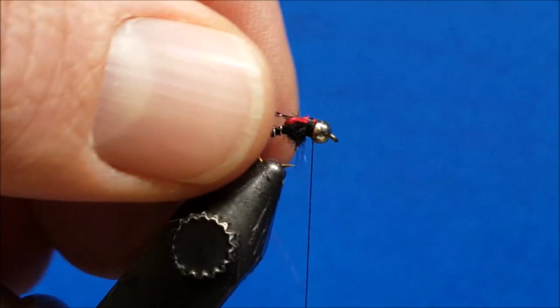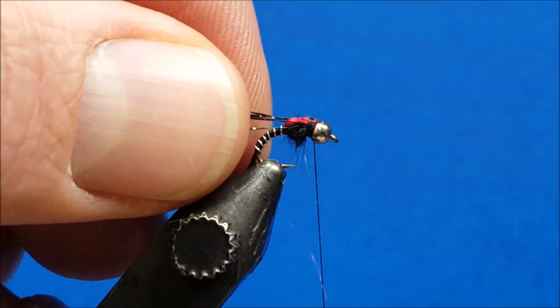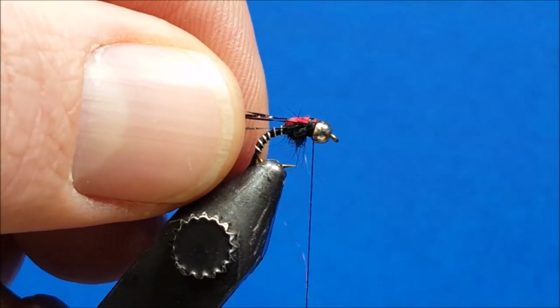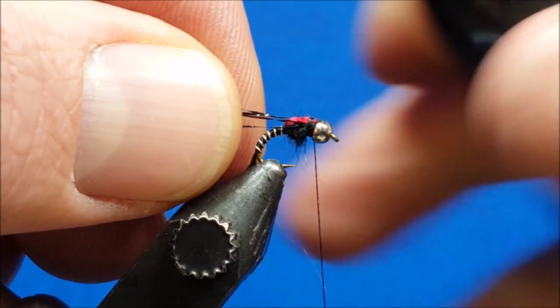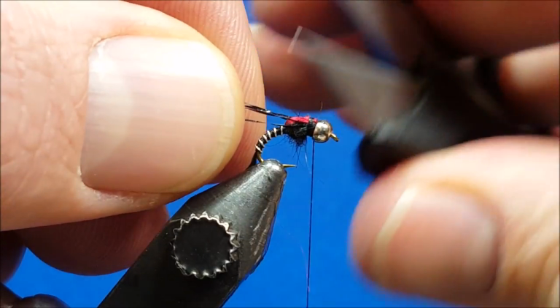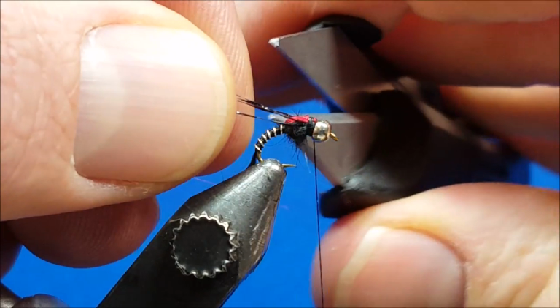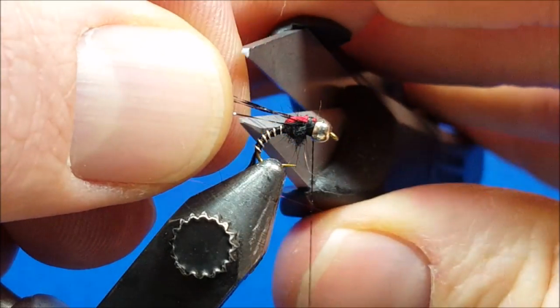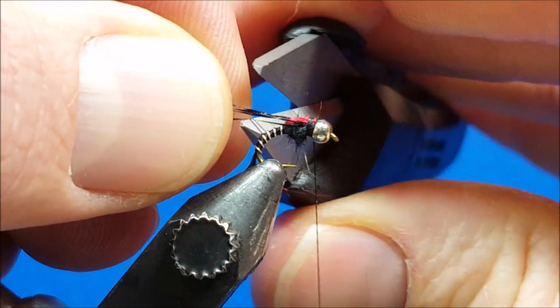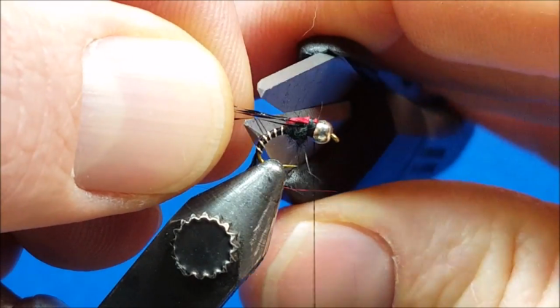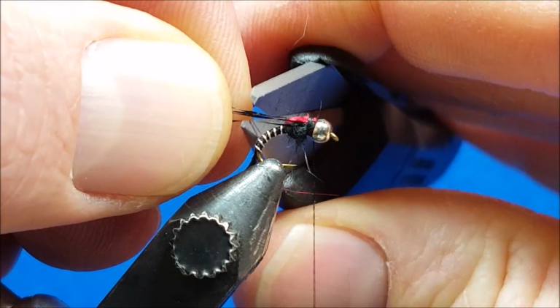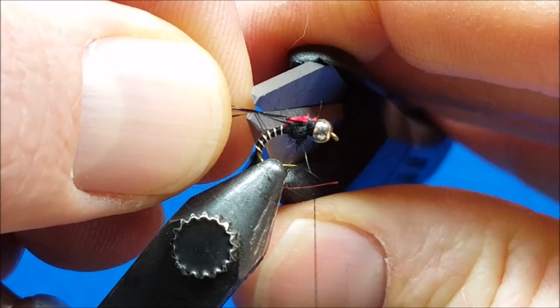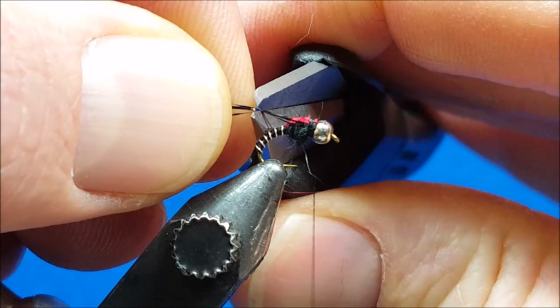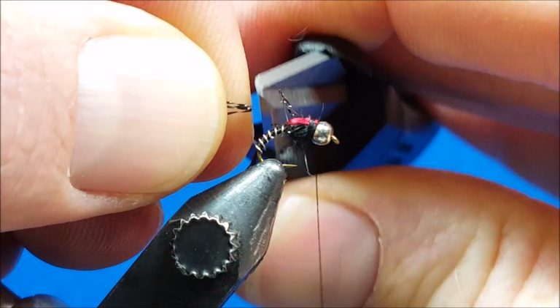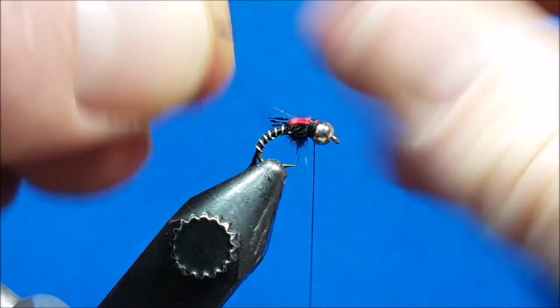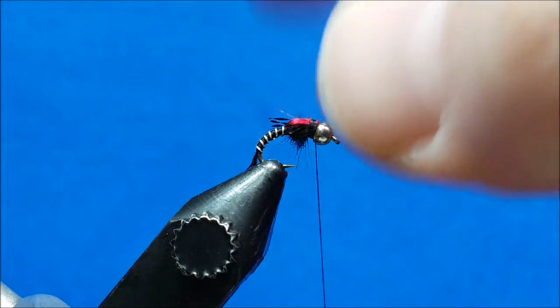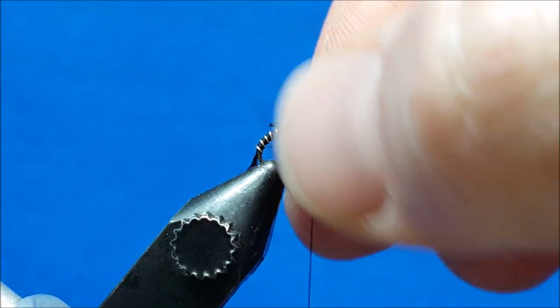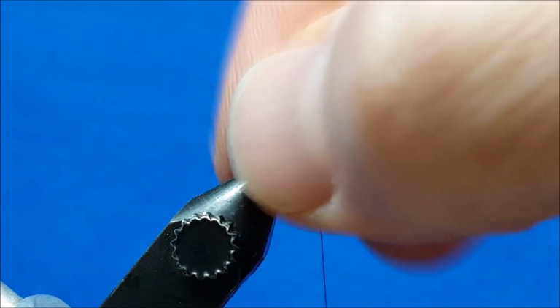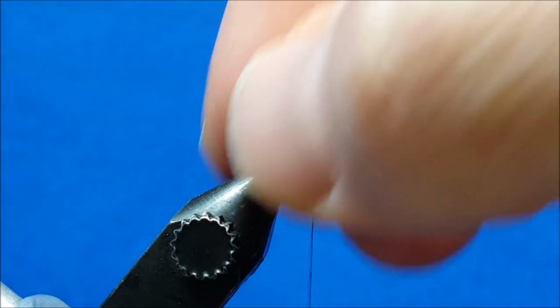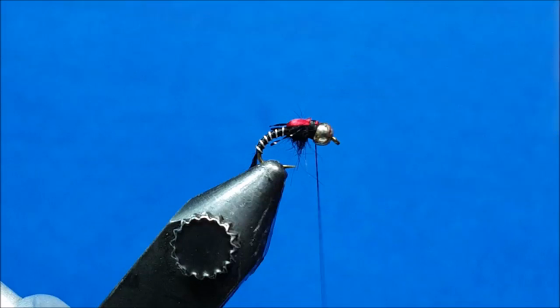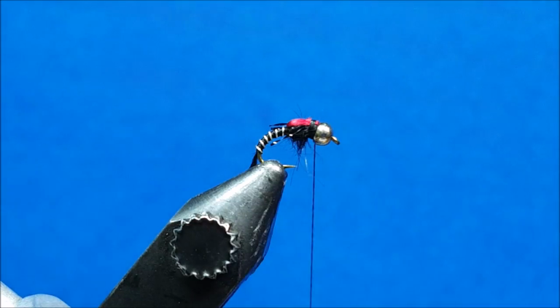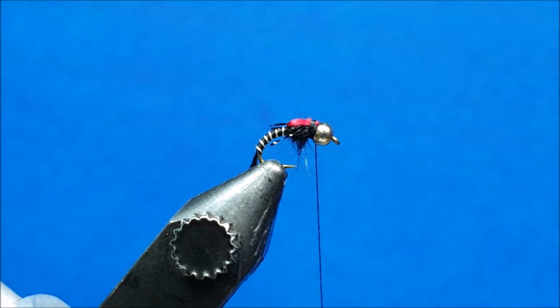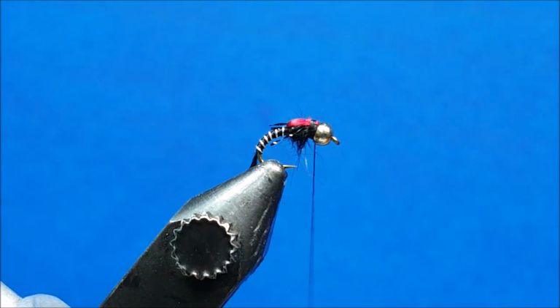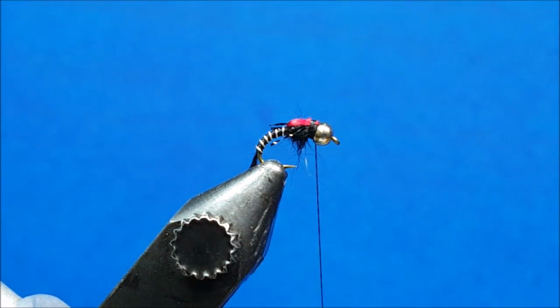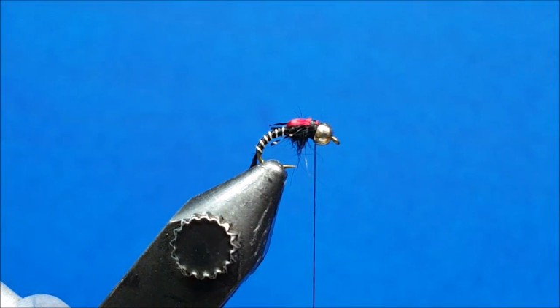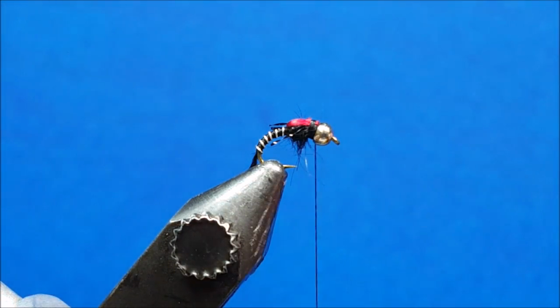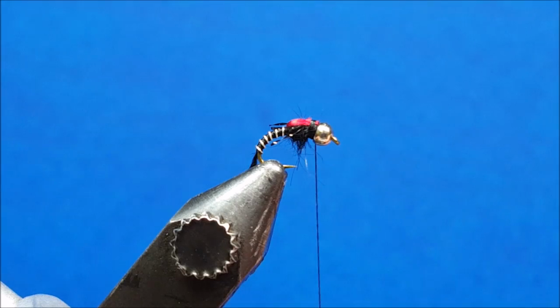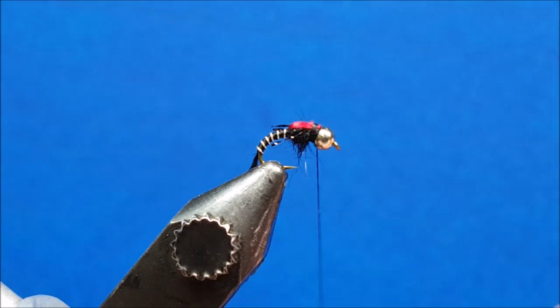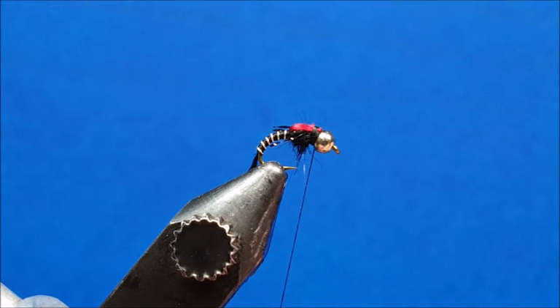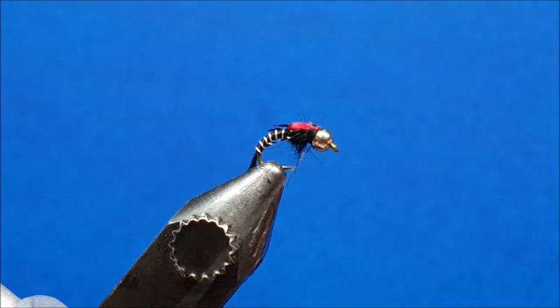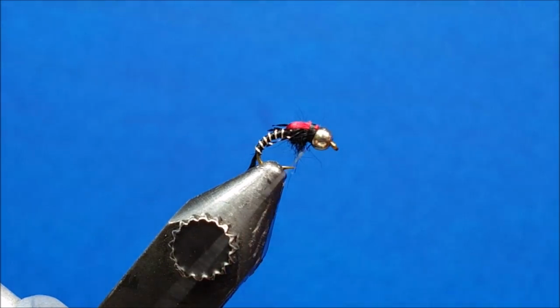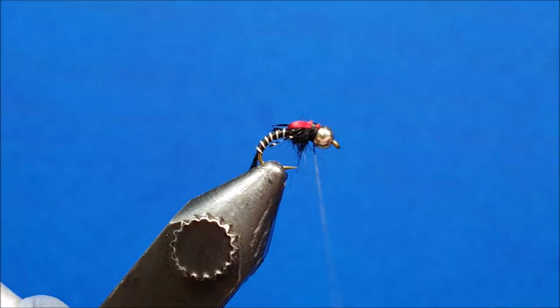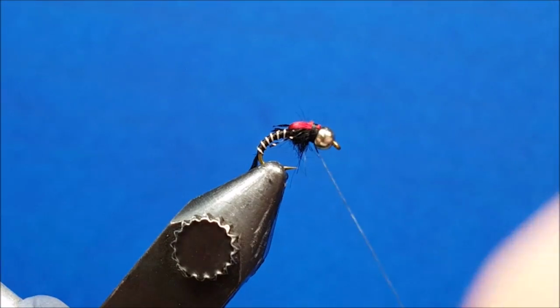Trim the legs a little bit shorter than the body itself. Once that's taken care of, whip finish the fly.